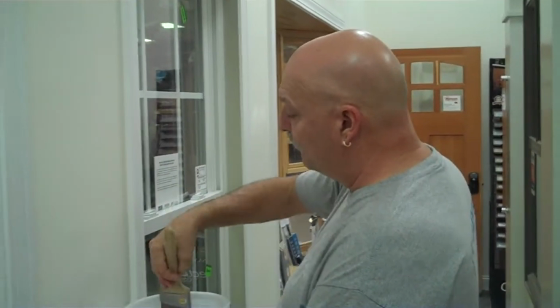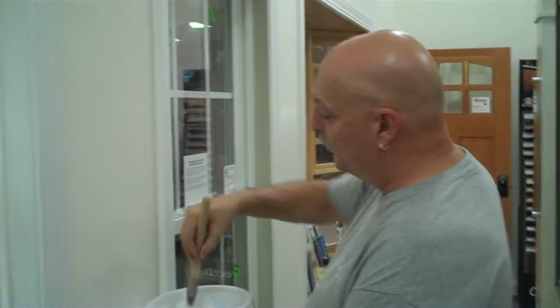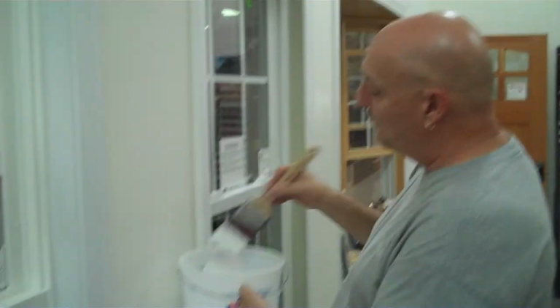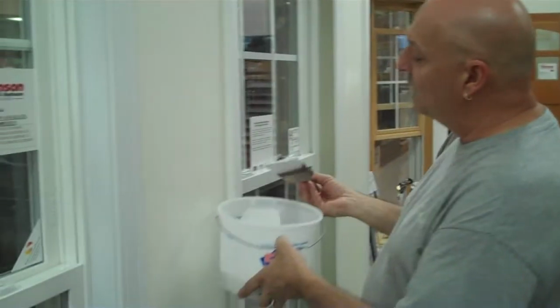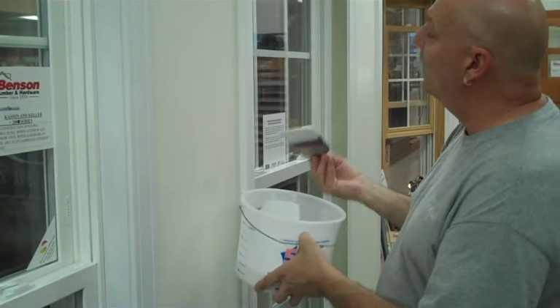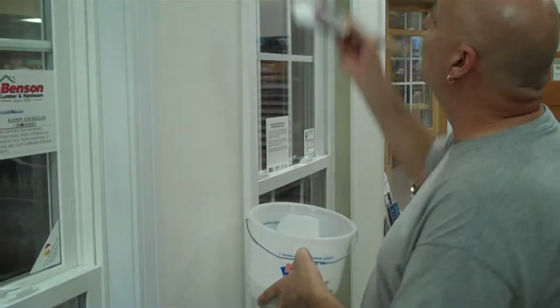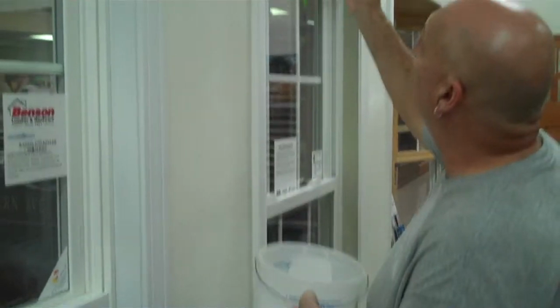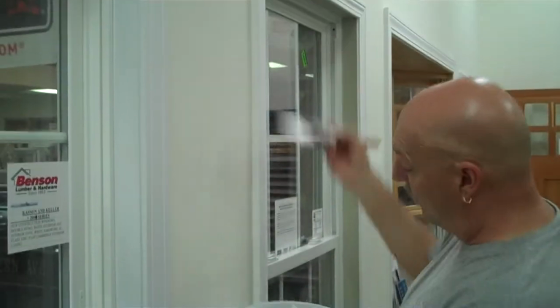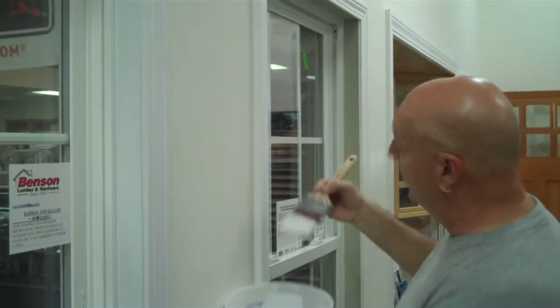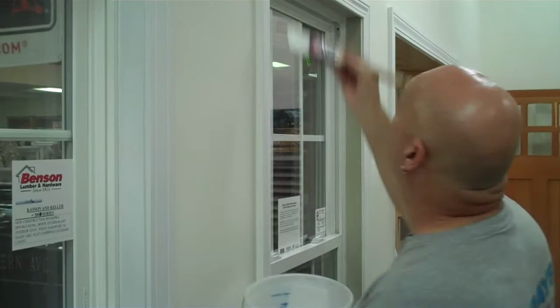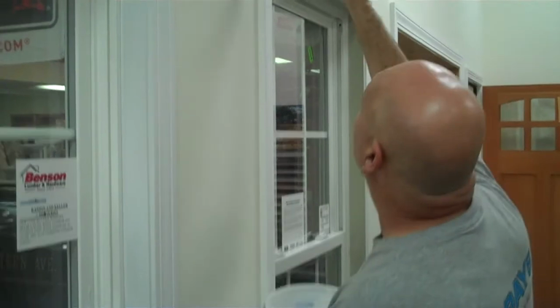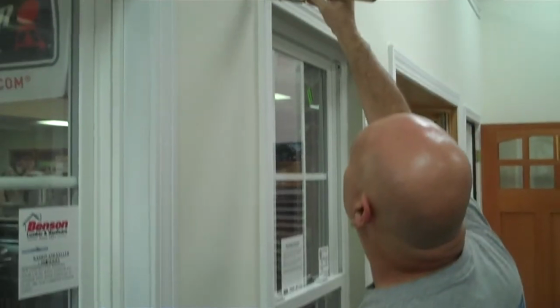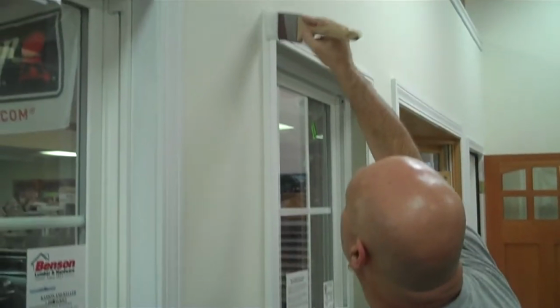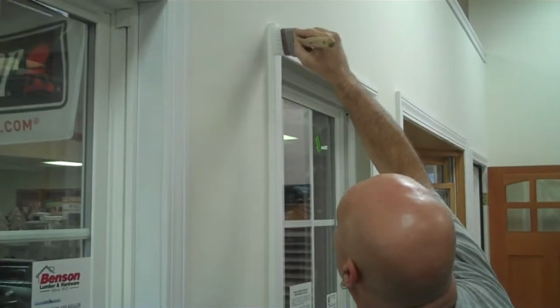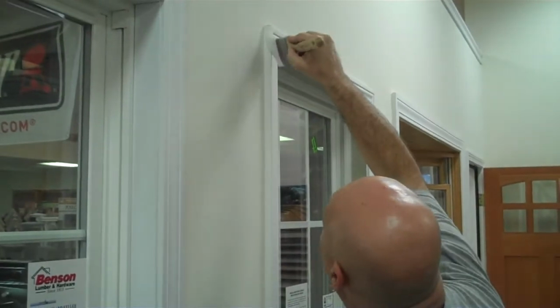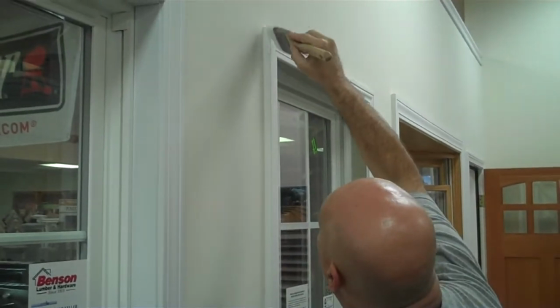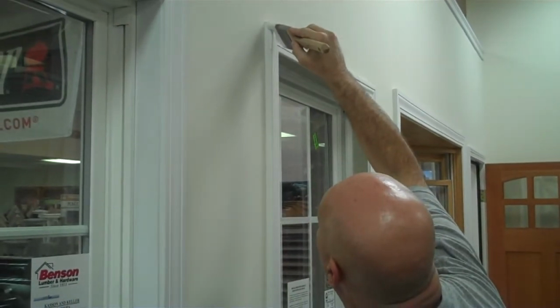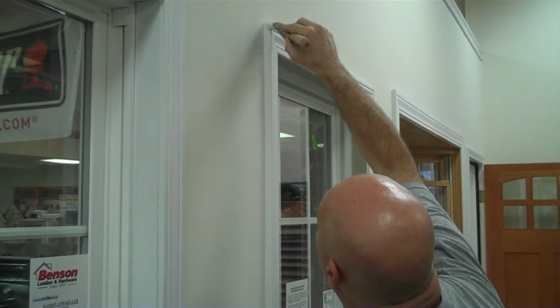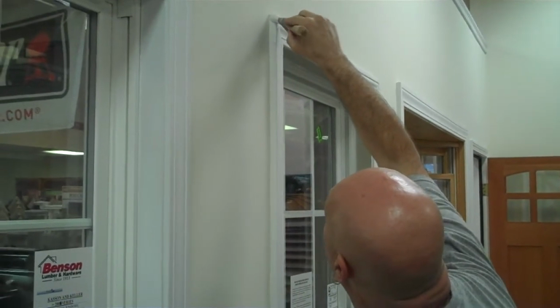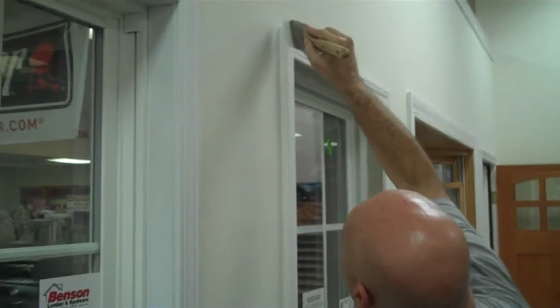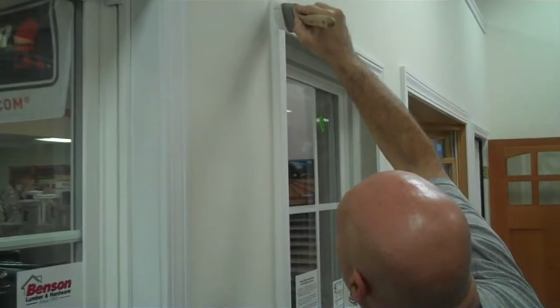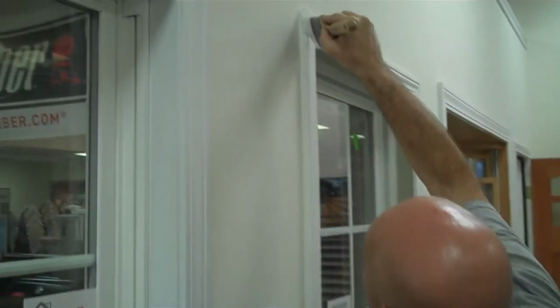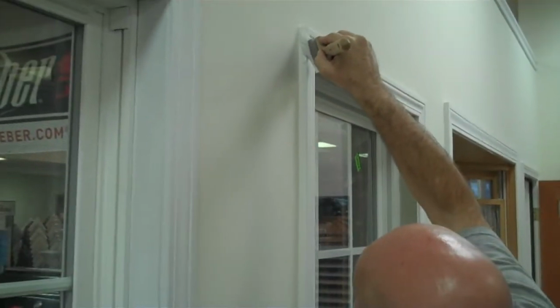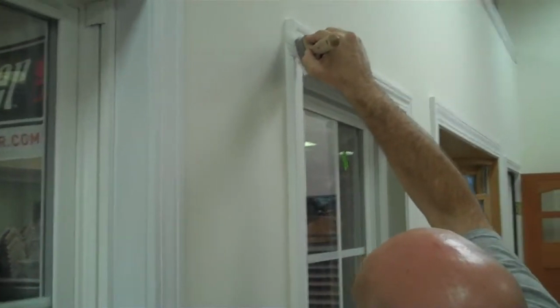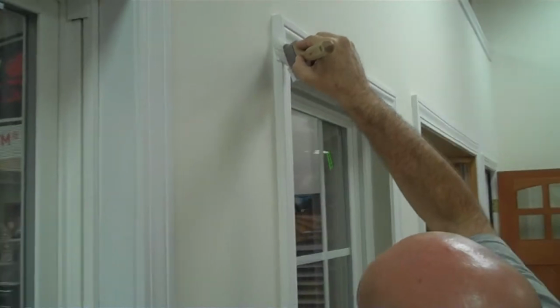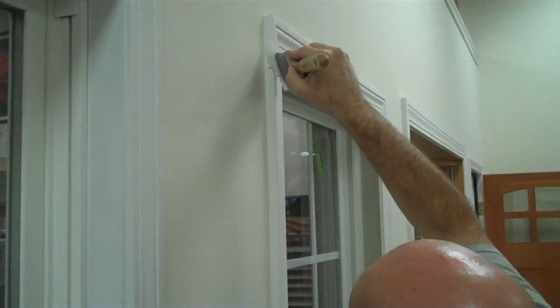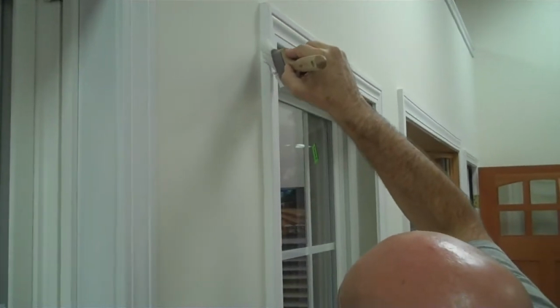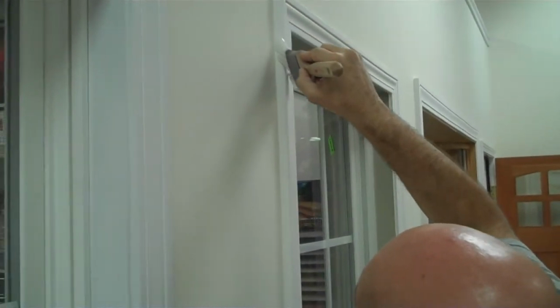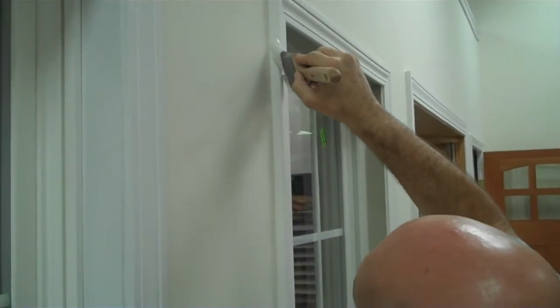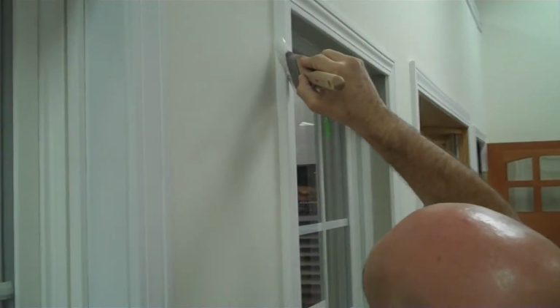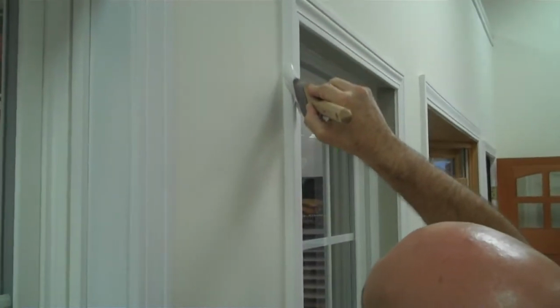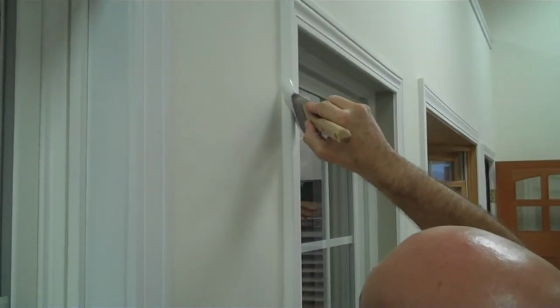I pick up the paint off the side of the bucket and not off the edge. Get a little paint on here, just drag it down nice and smoothly.